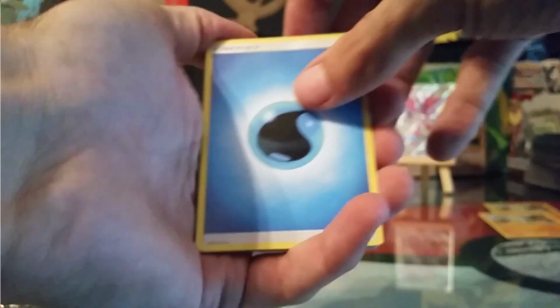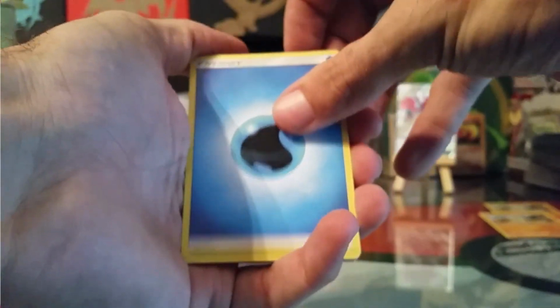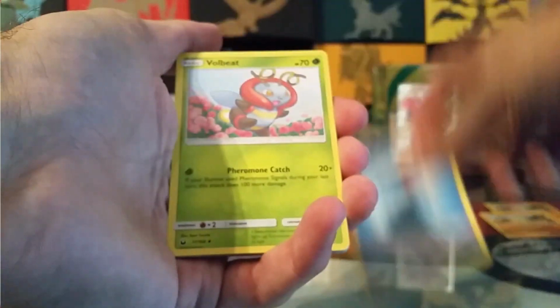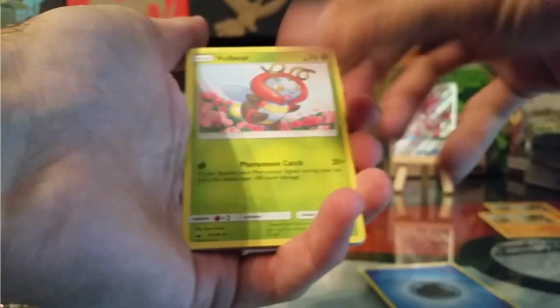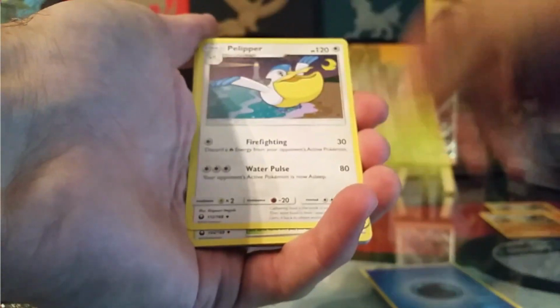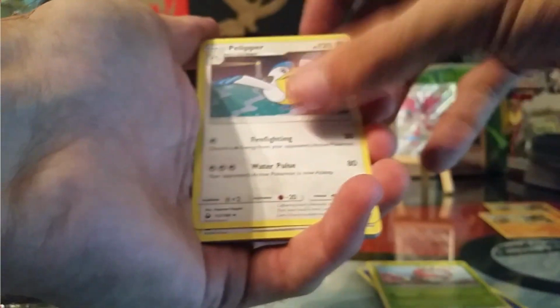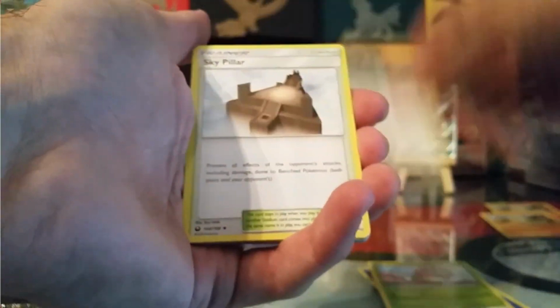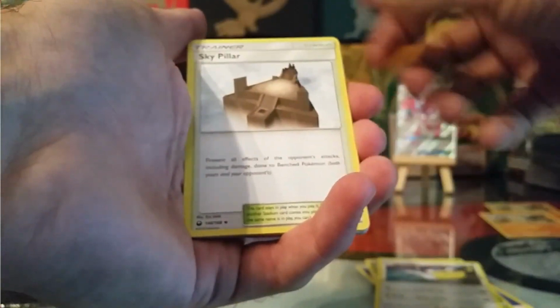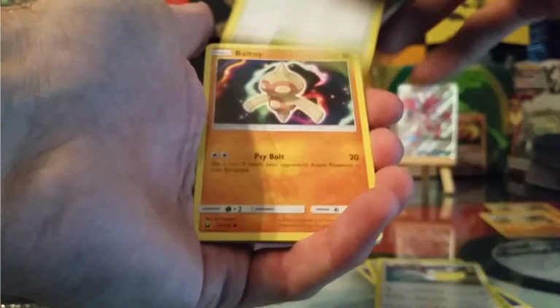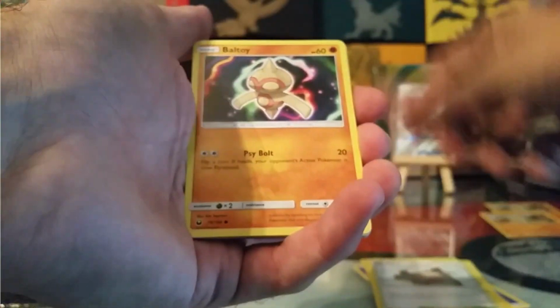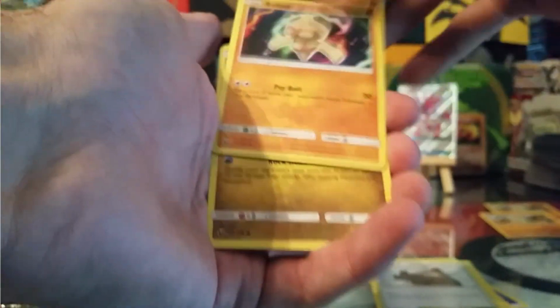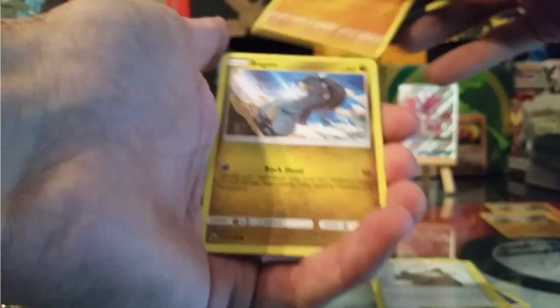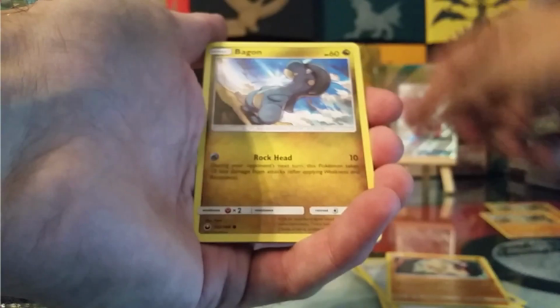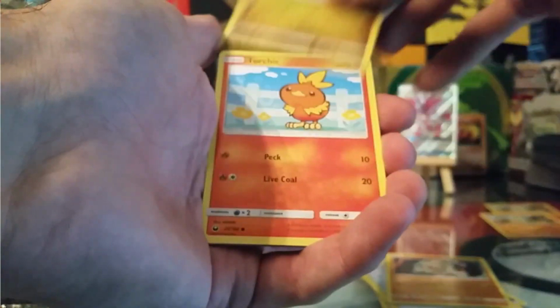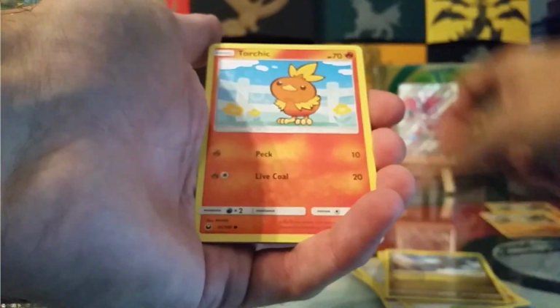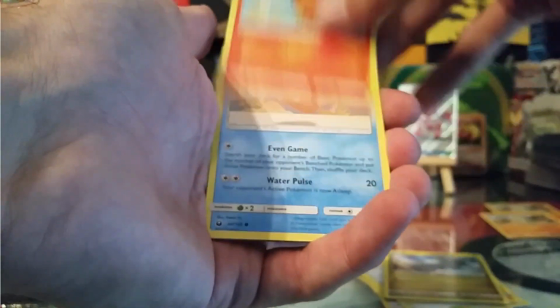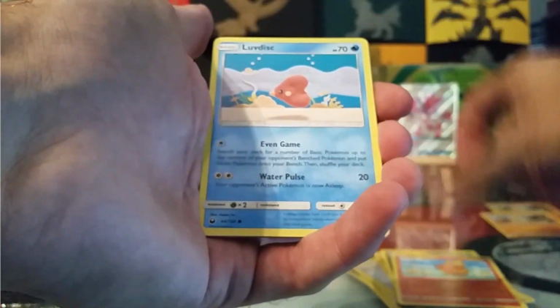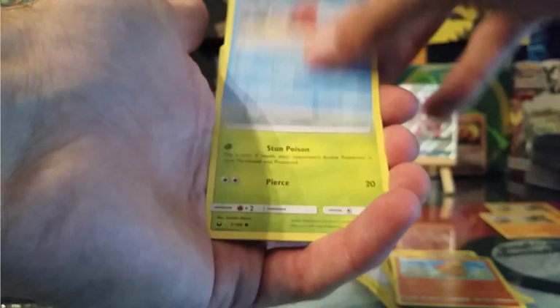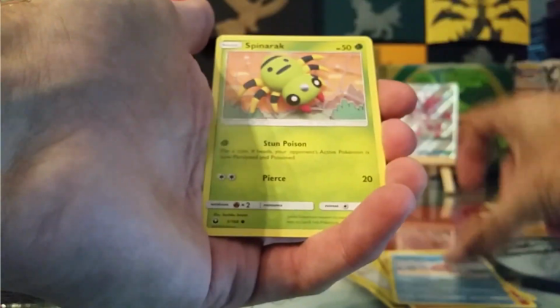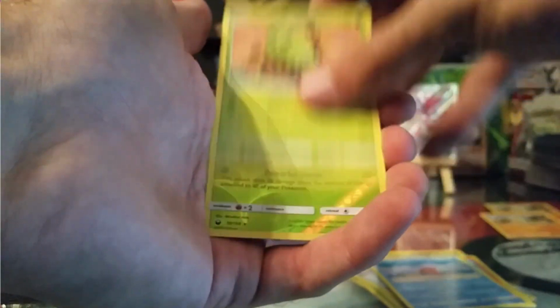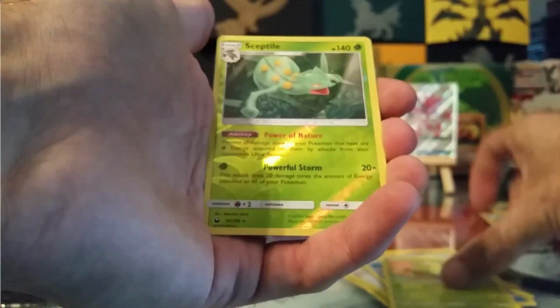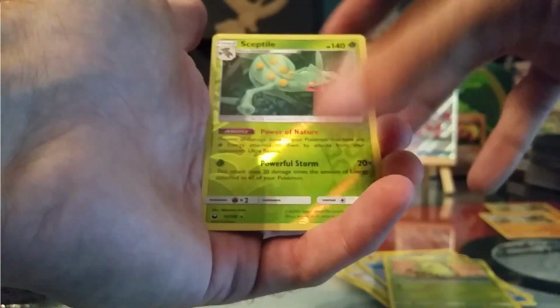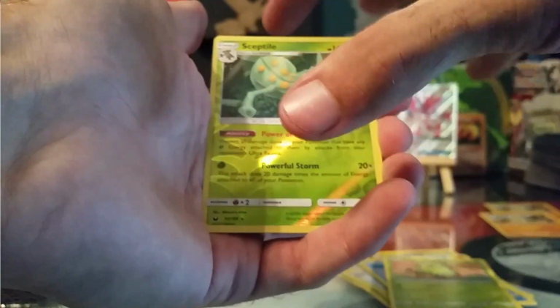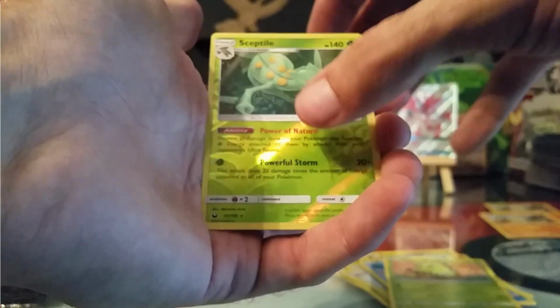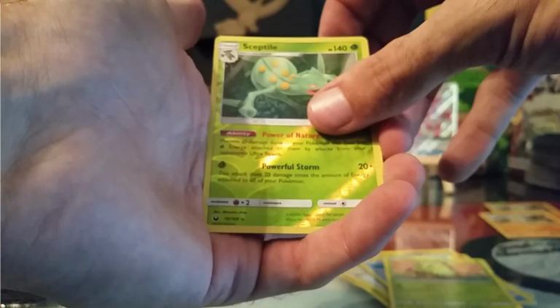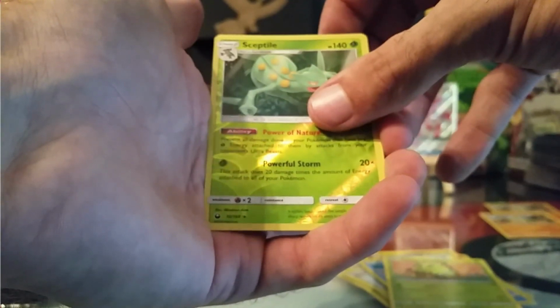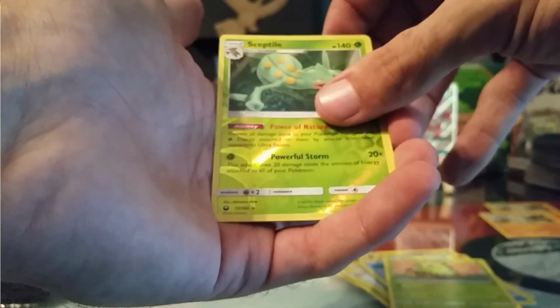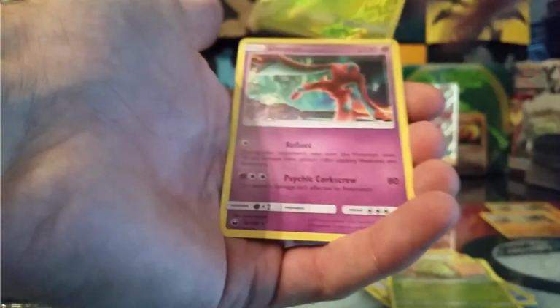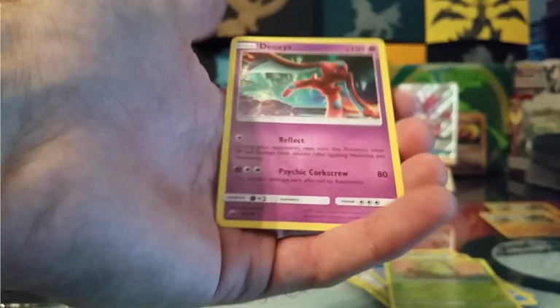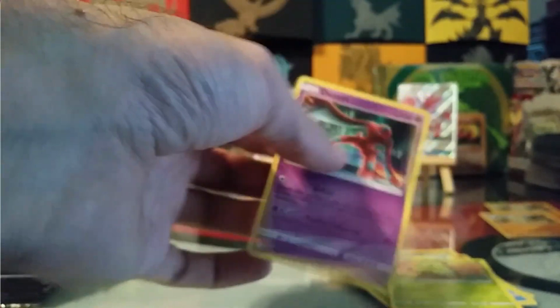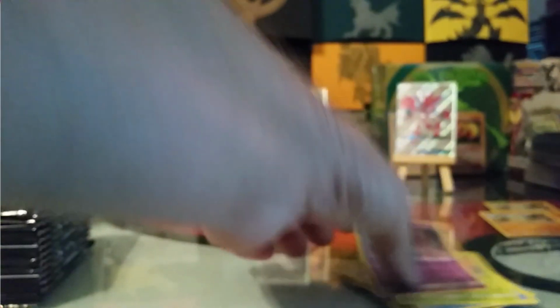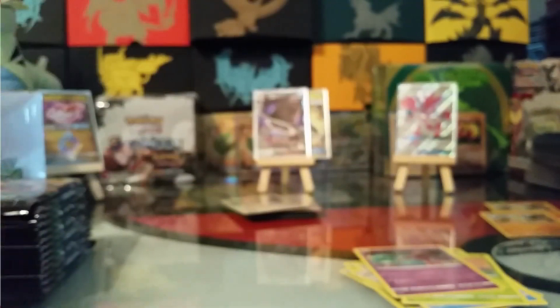We got a Water Energy, Bowl Beat, Pelipper, Skyfiller, Ball Toy, Bagon, Torchic, Love Disc, Spinarak, a Reverse Steelix, and a non-holo Pheromosa.